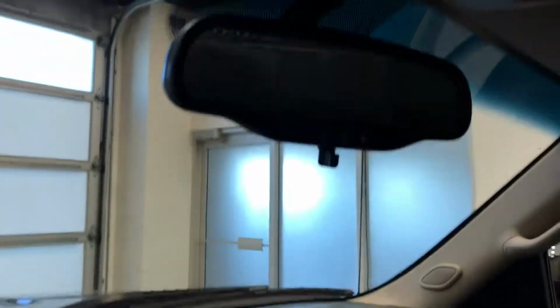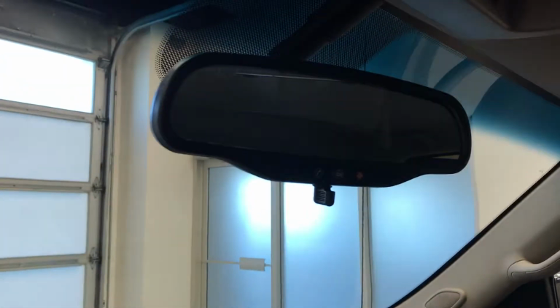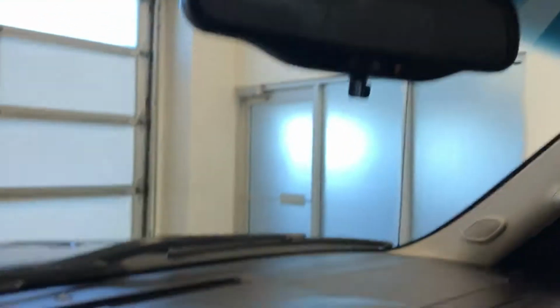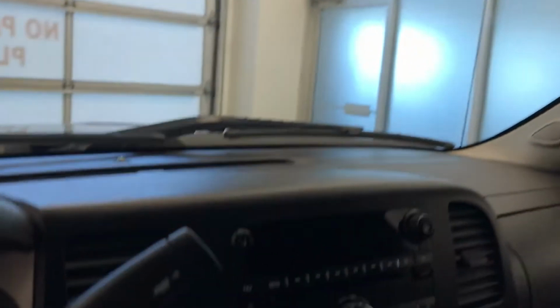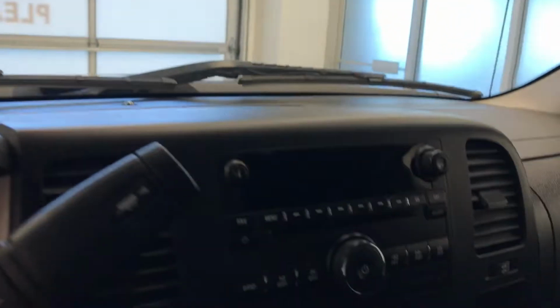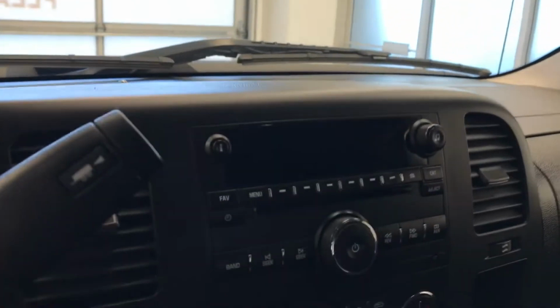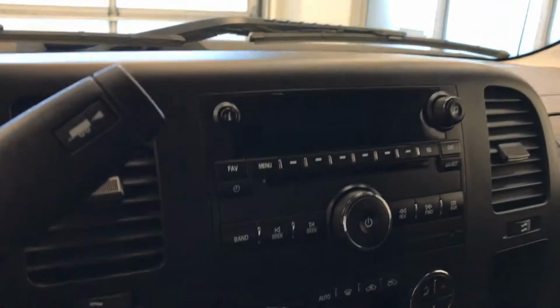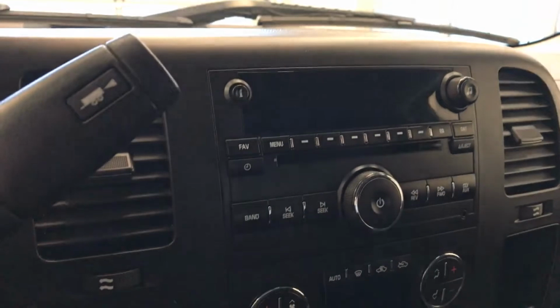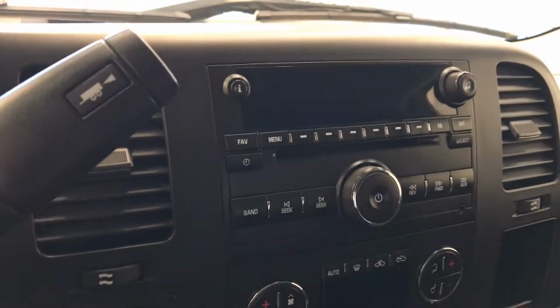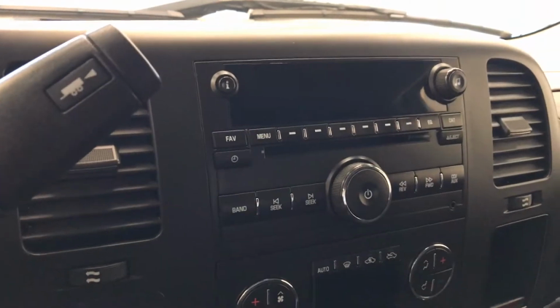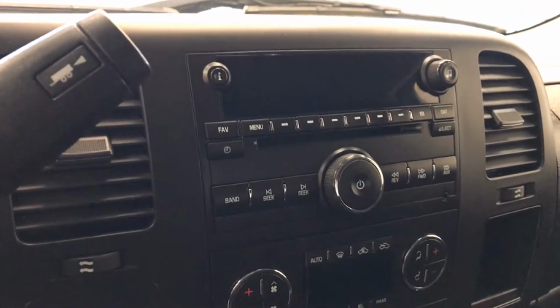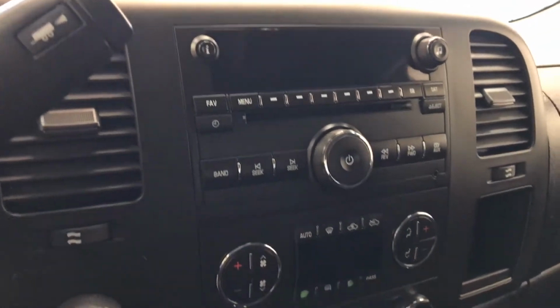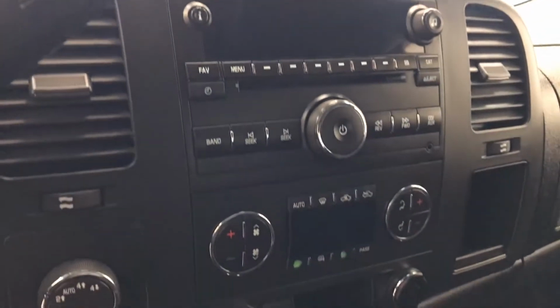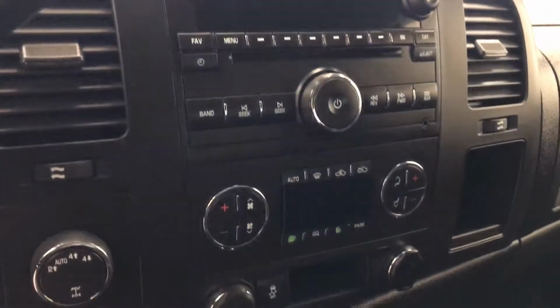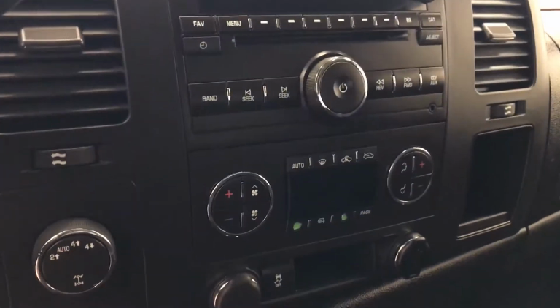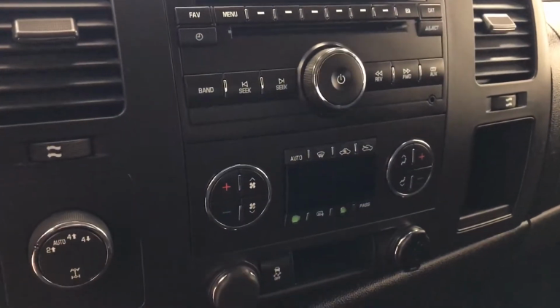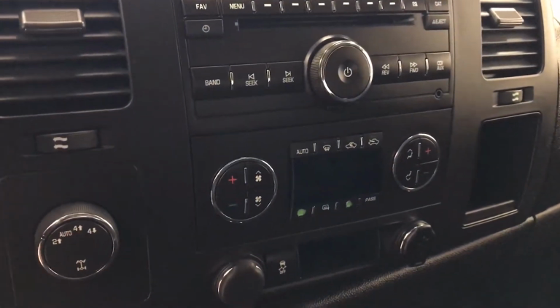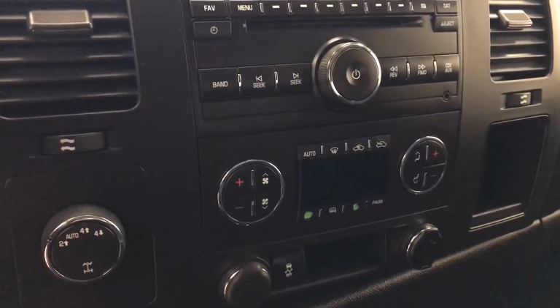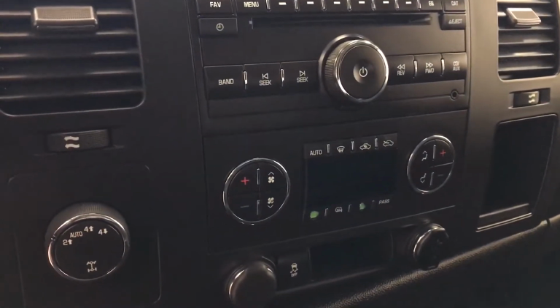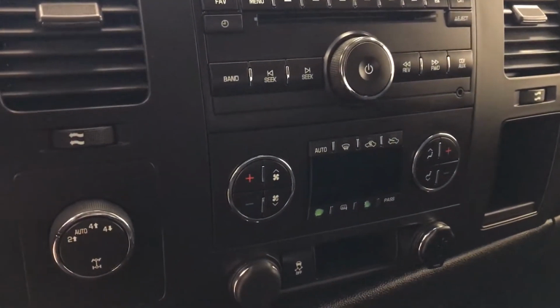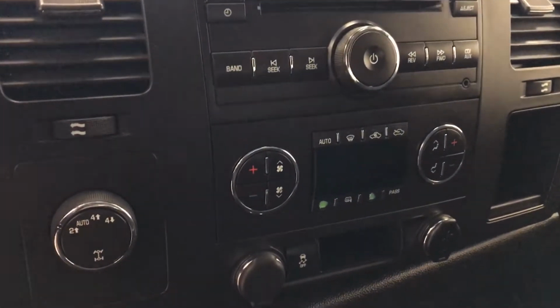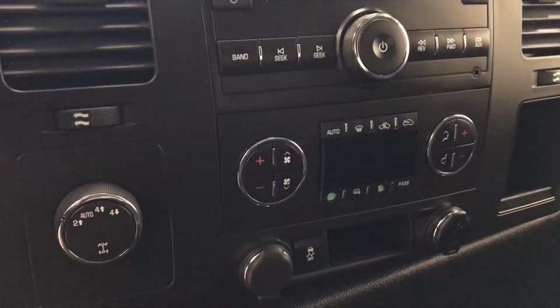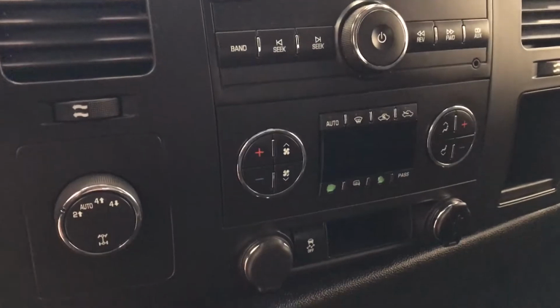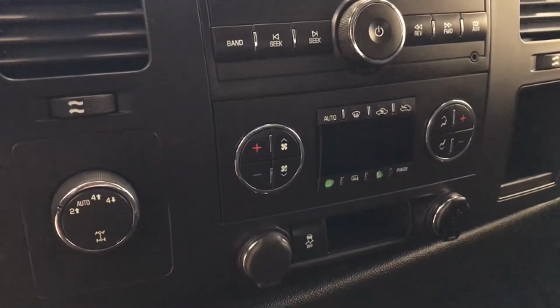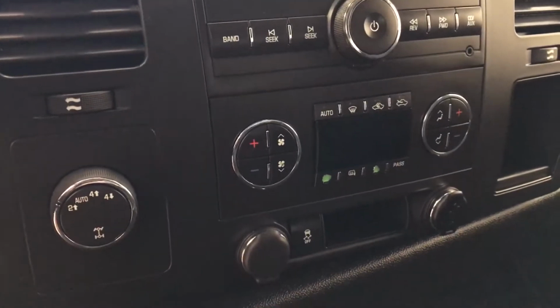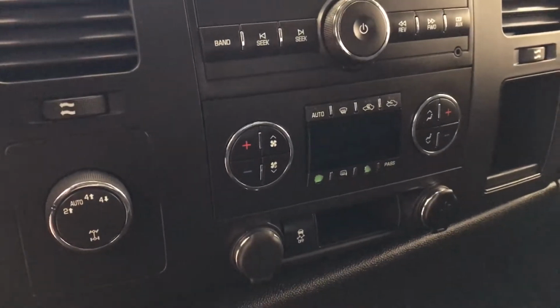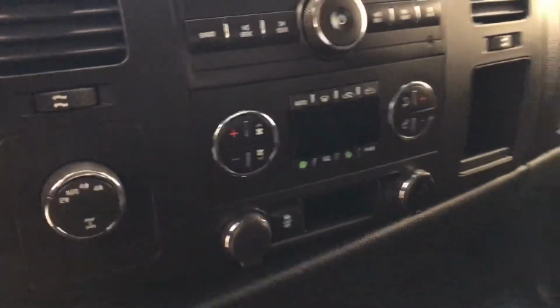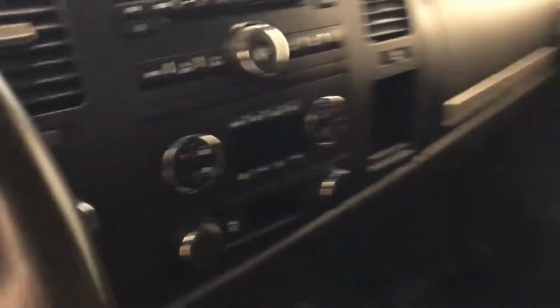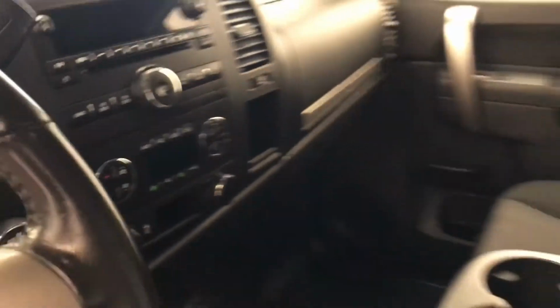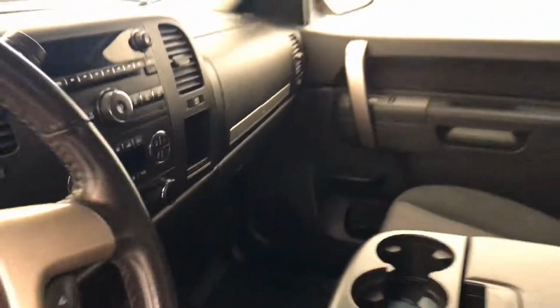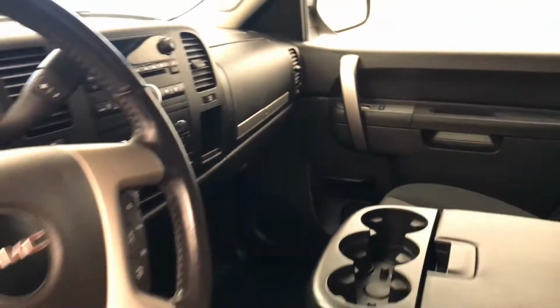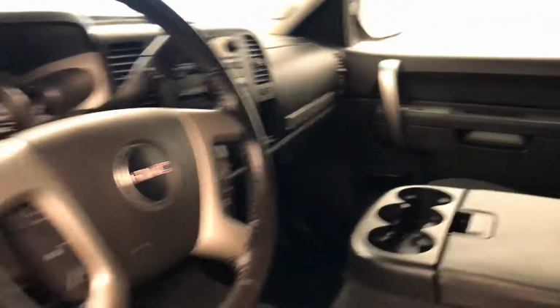OnStar, CD AM FM radio with auxiliary, dual zone electronic climate control with AC, four wheel drive controls and traction control. And our interior color is jet black.